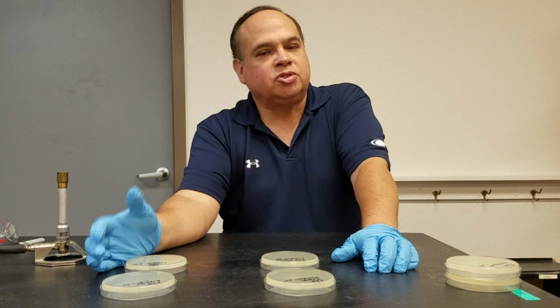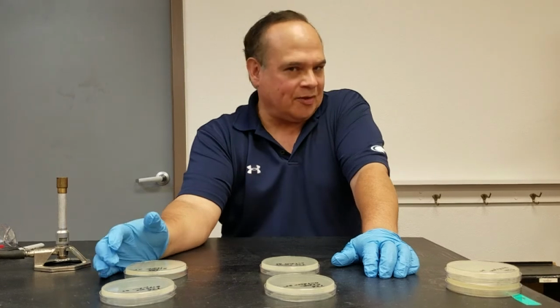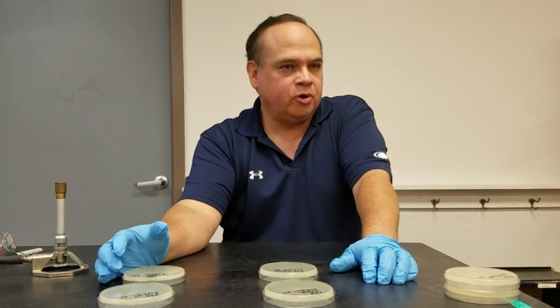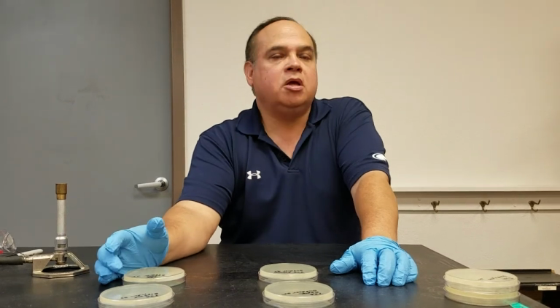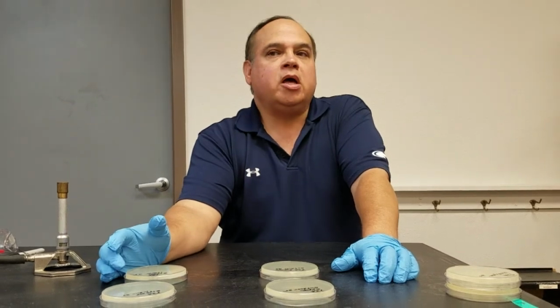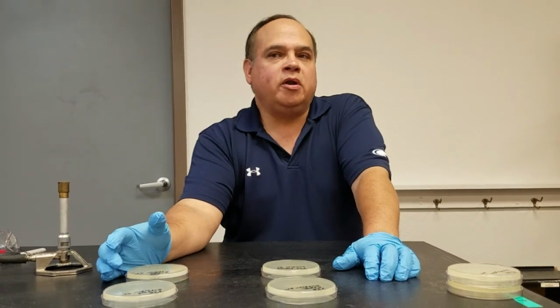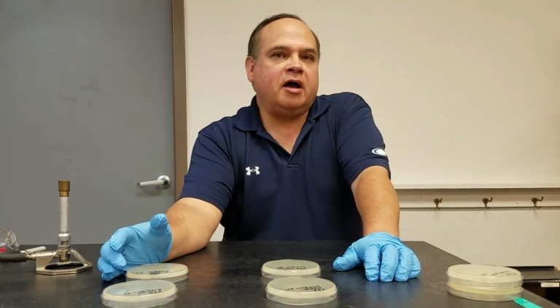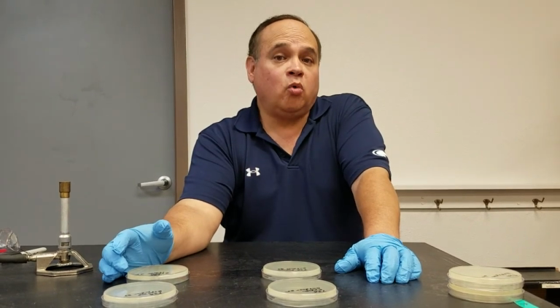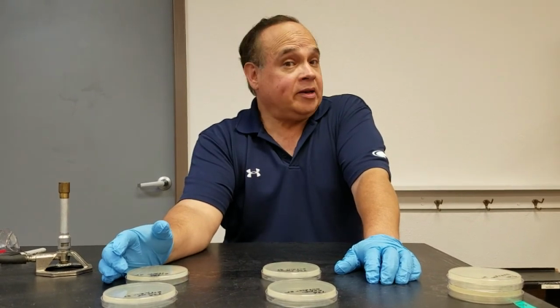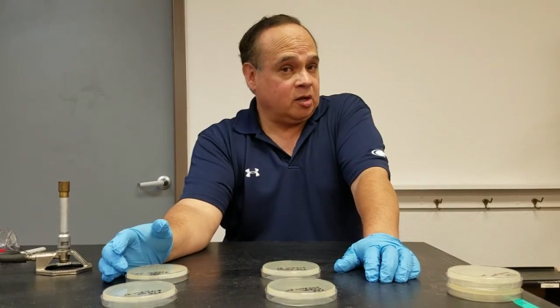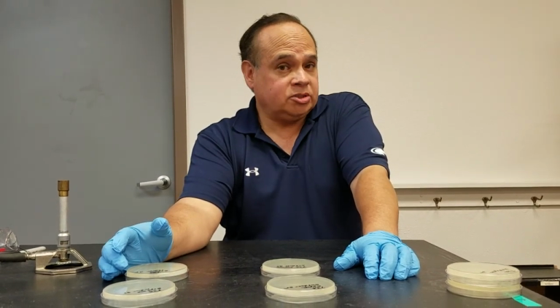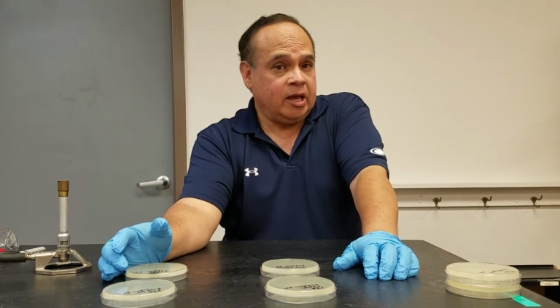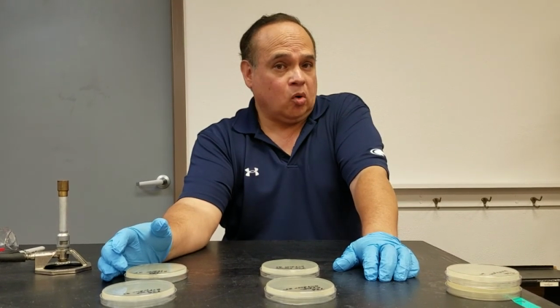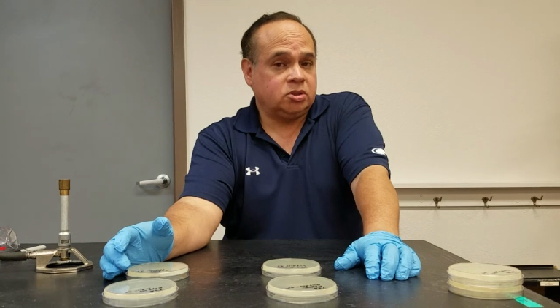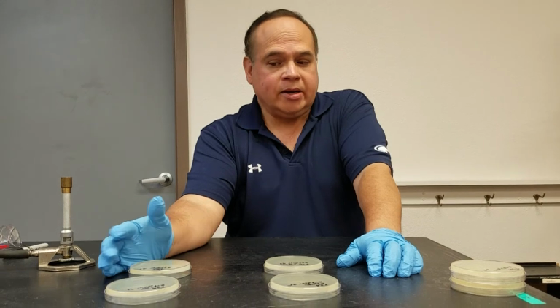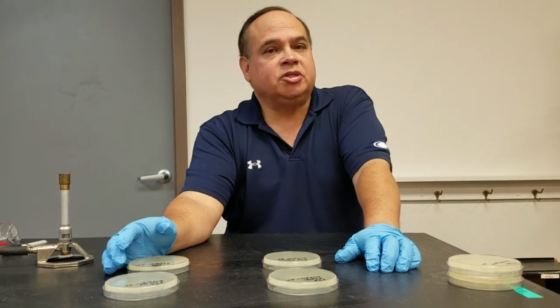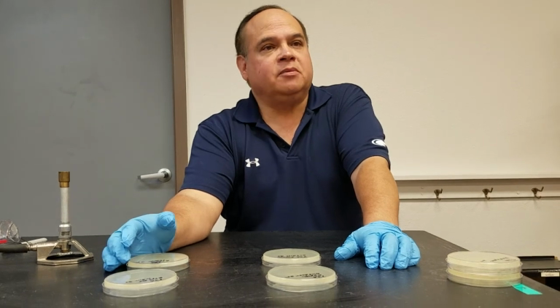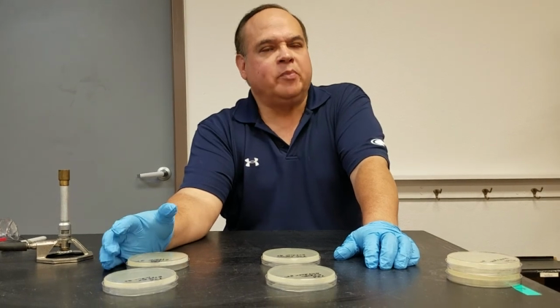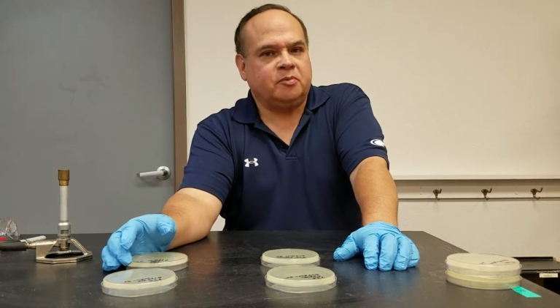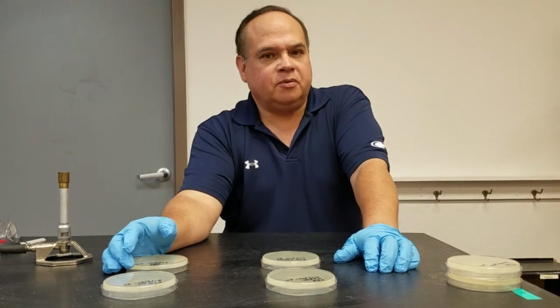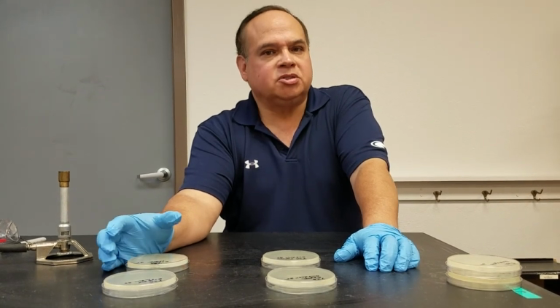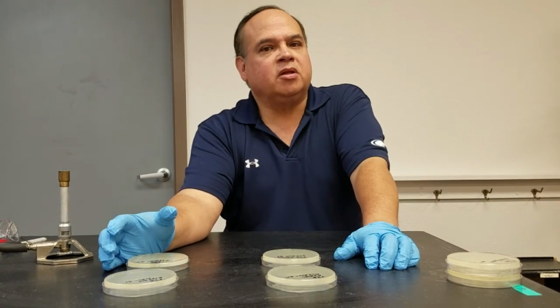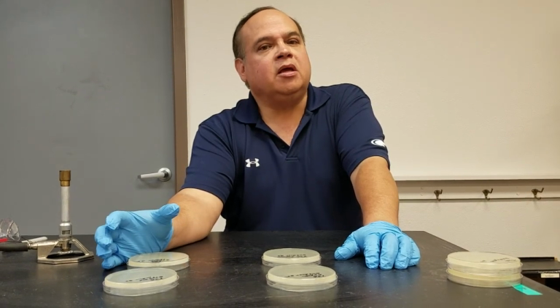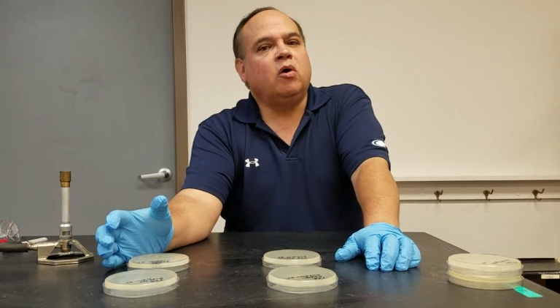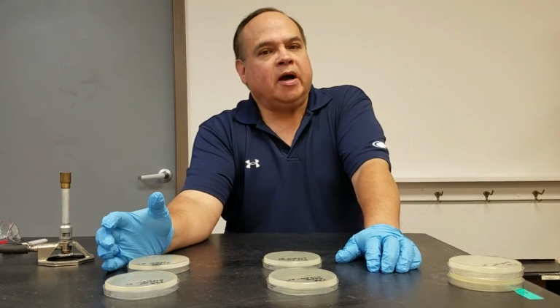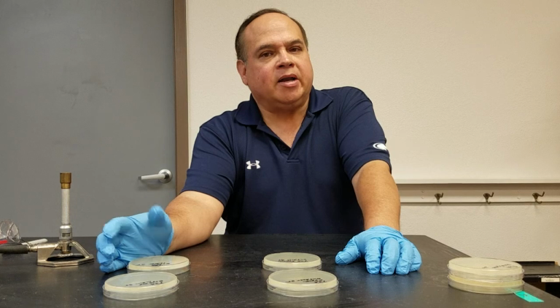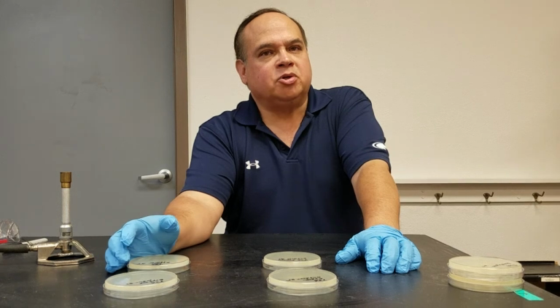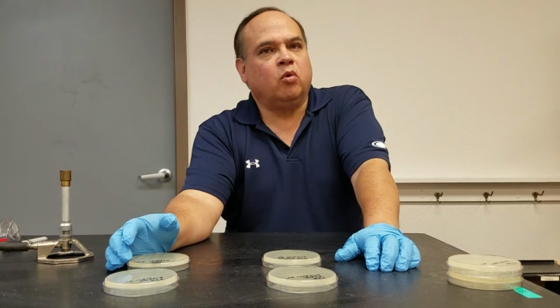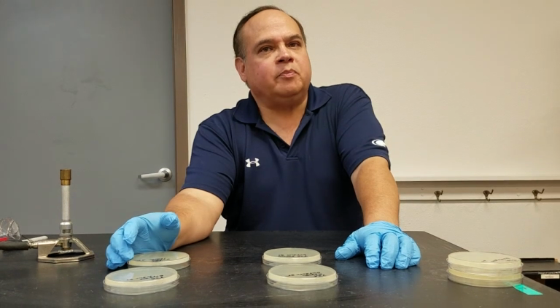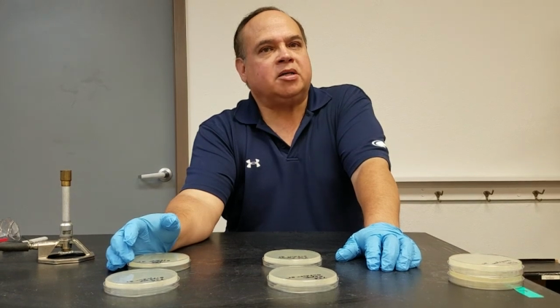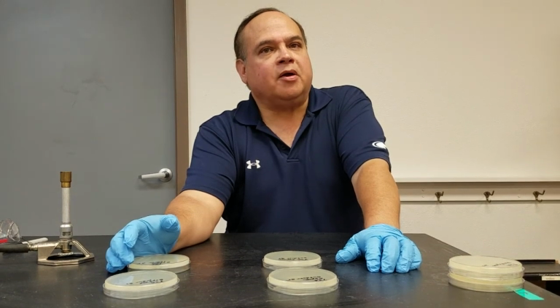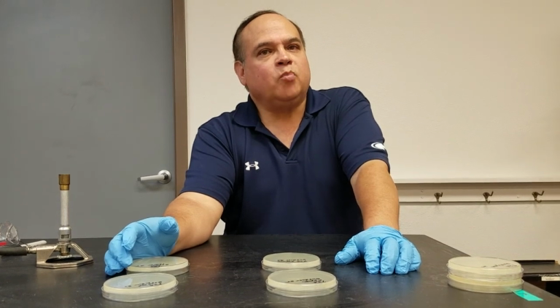Why the difference in temperatures? At 25°C, we're more likely to pick up yeast and molds. At 37°C, a permissive temperature typically found at body temperature, we're more likely to pick up bacteria.